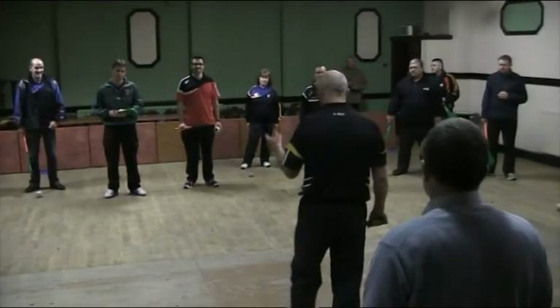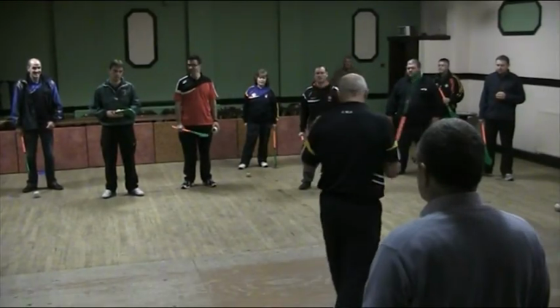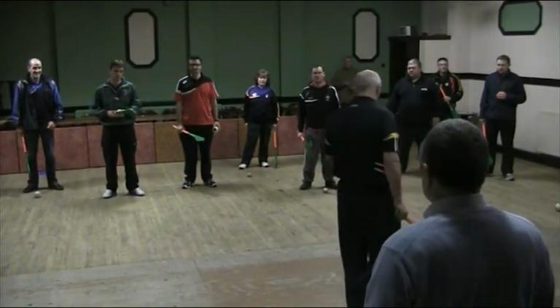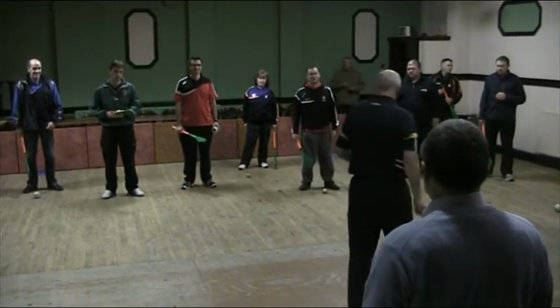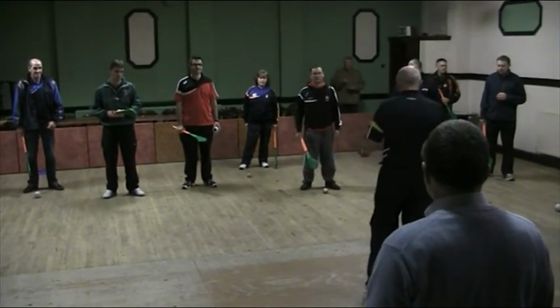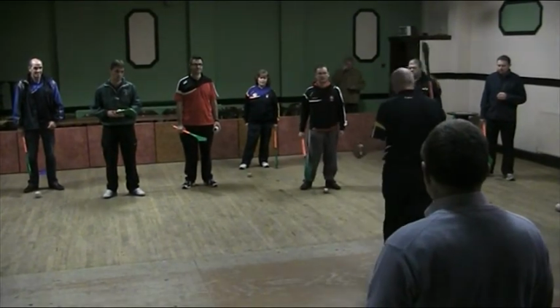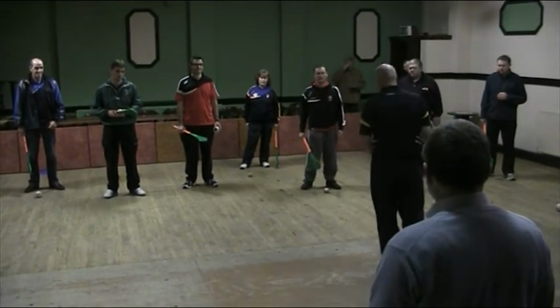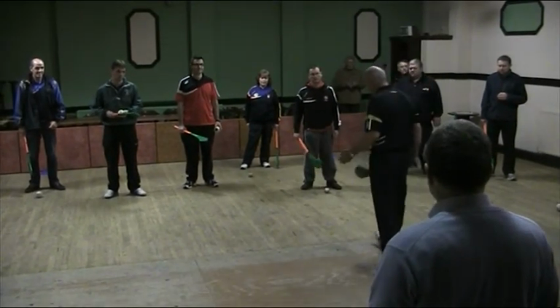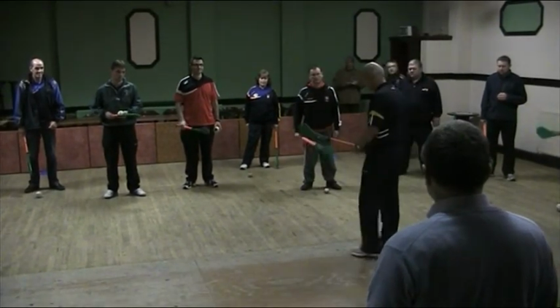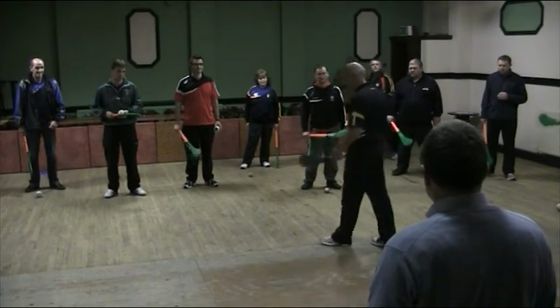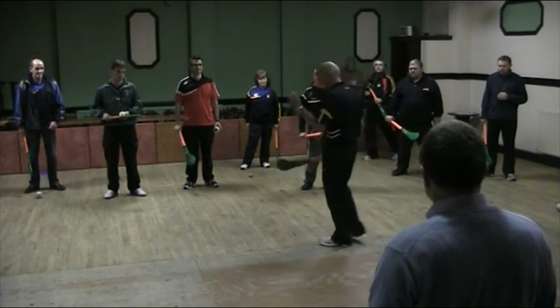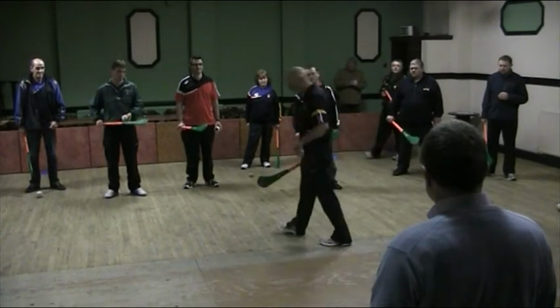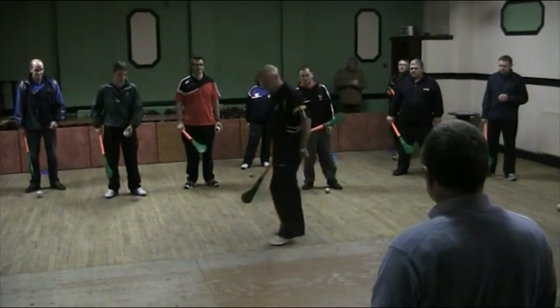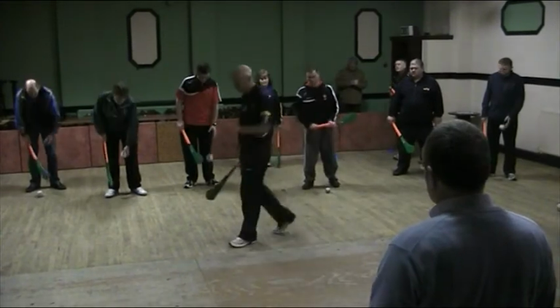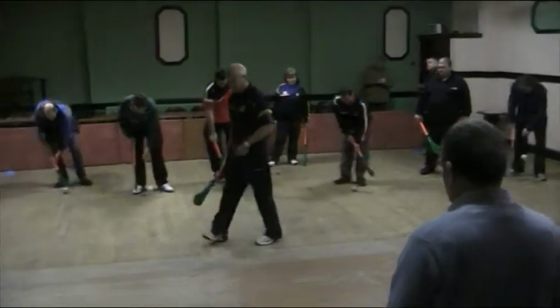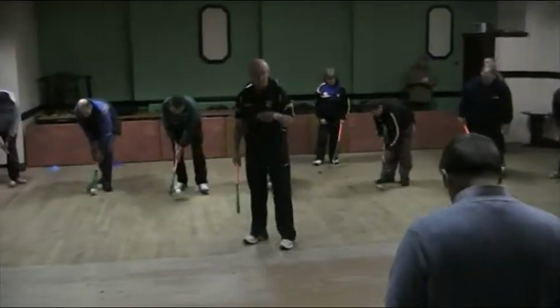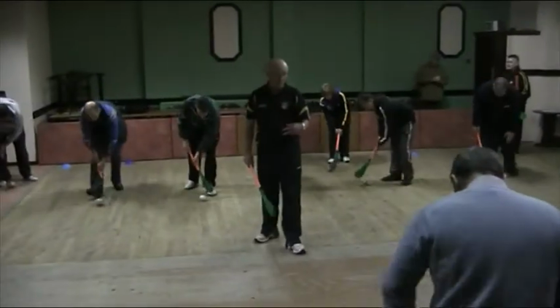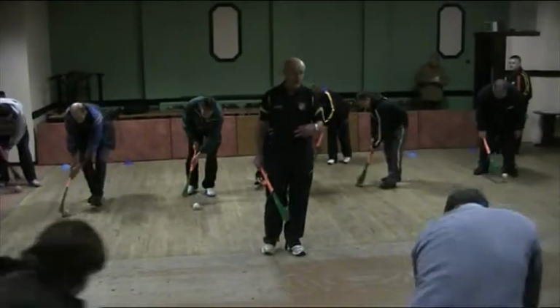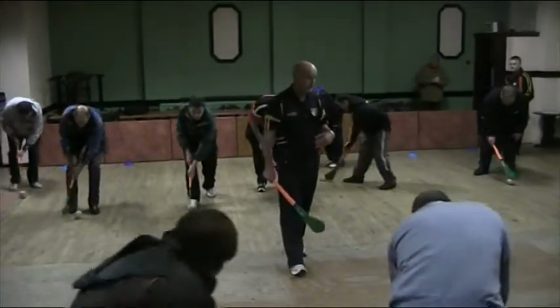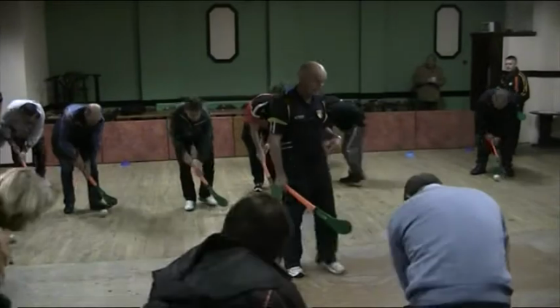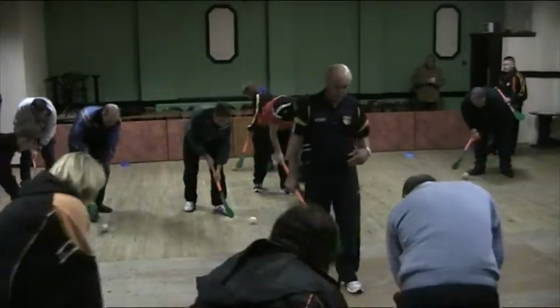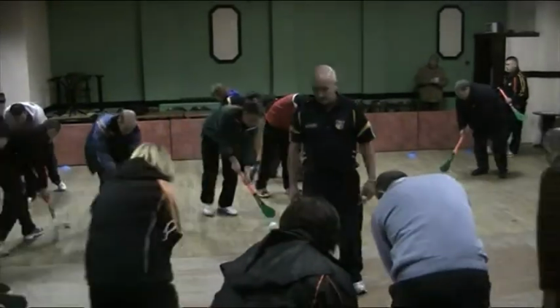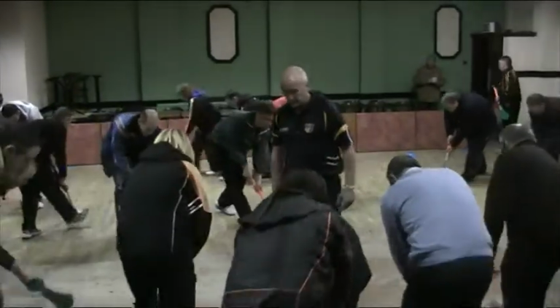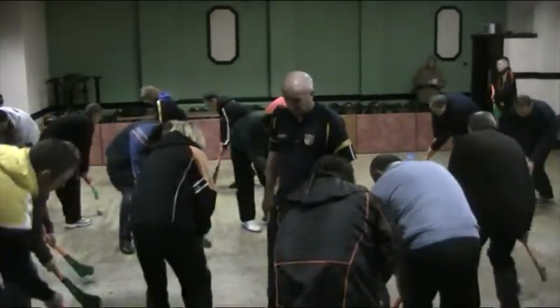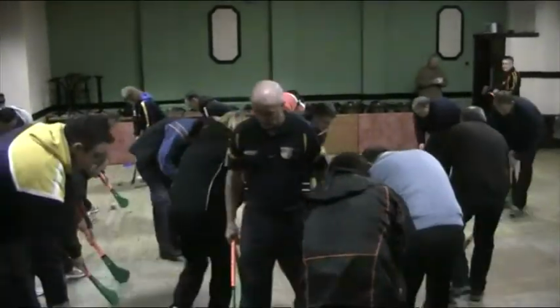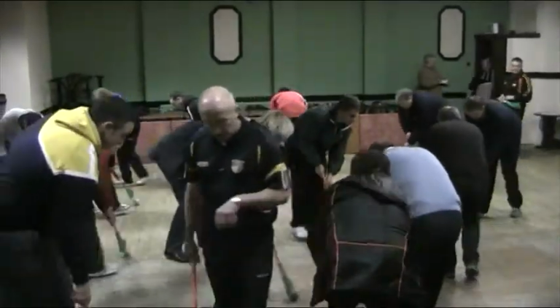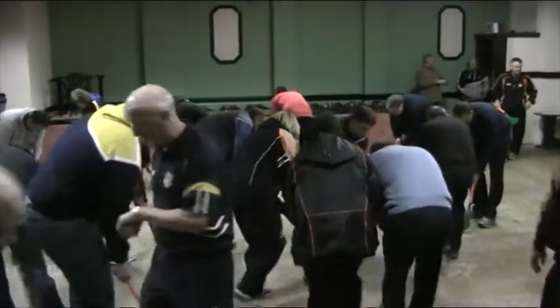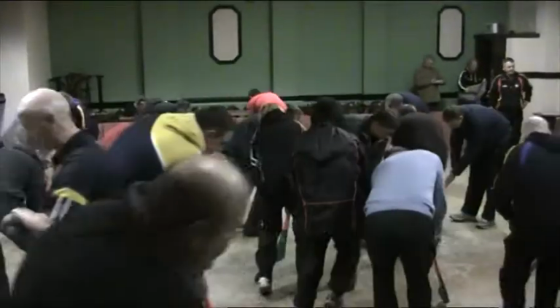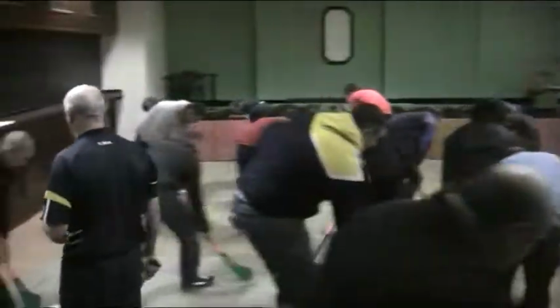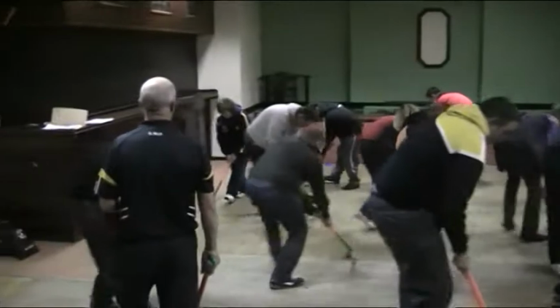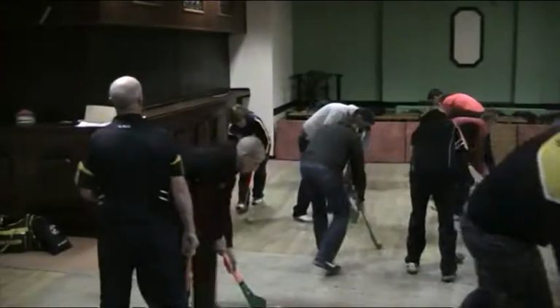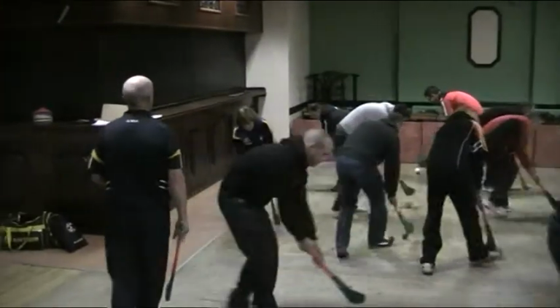Just want you to start dribbling the ball. You have the hand at the top, left hand side down — just start dribbling the ball down and down. And remember, don't be going around the circle. Spend about 20 seconds on each skill.